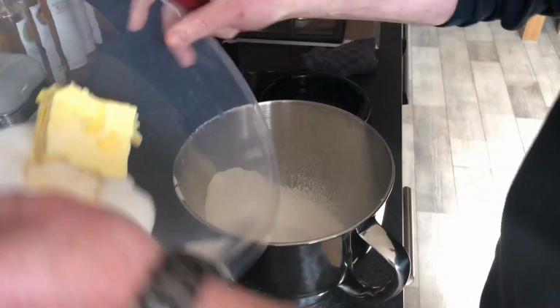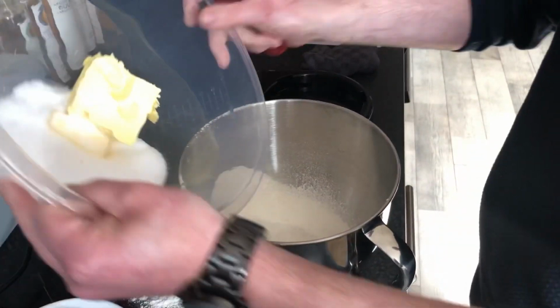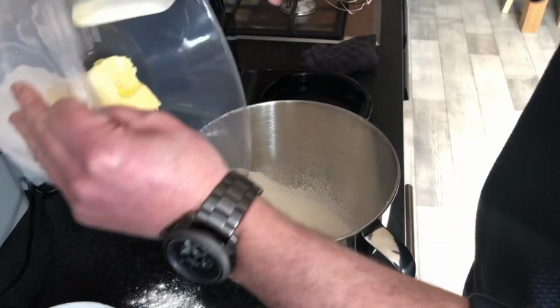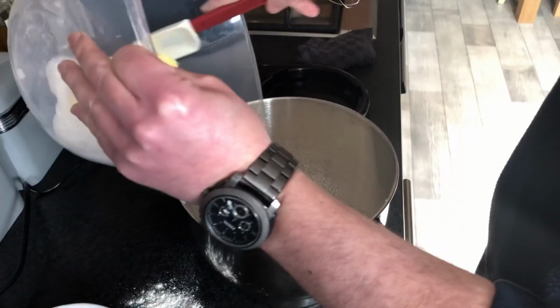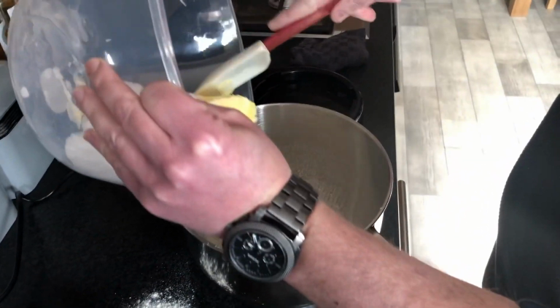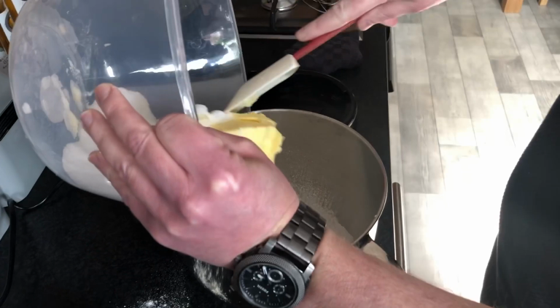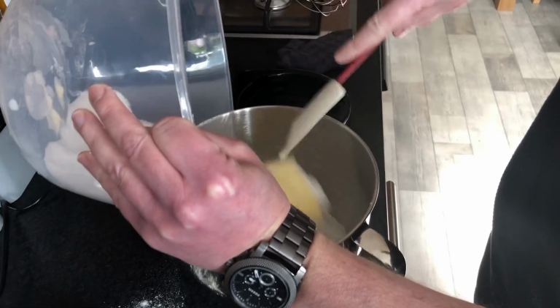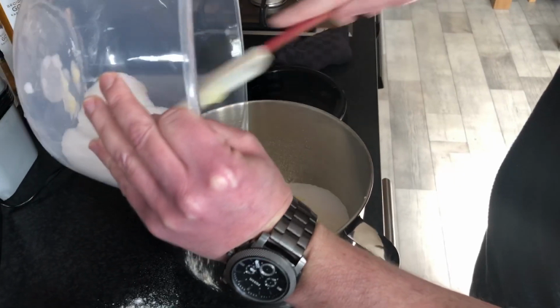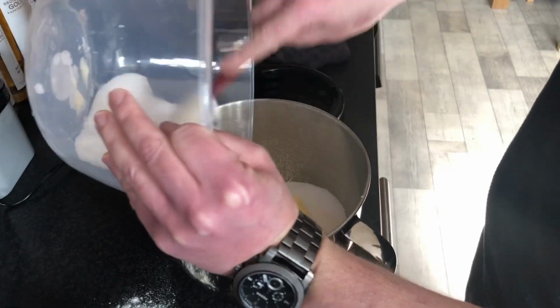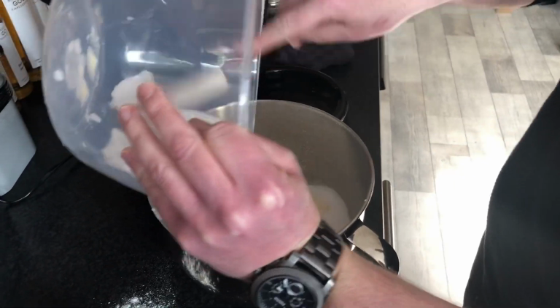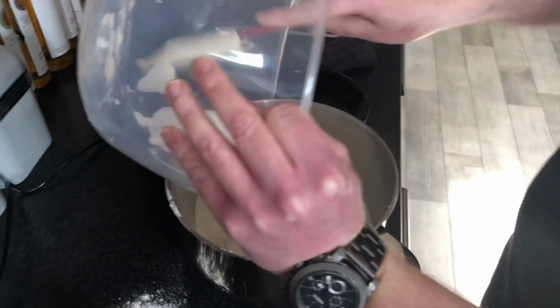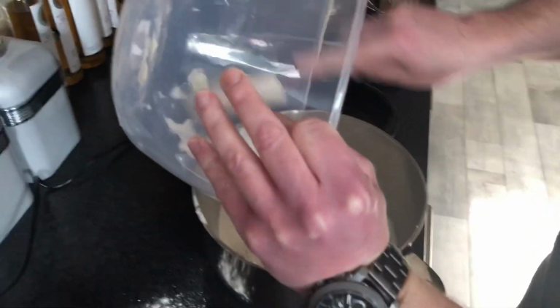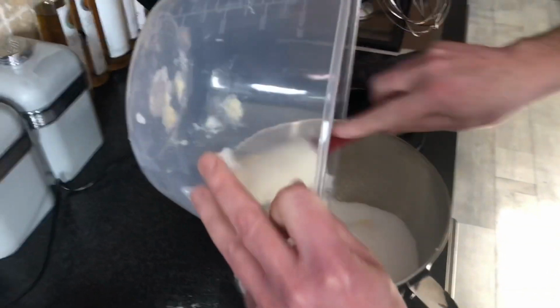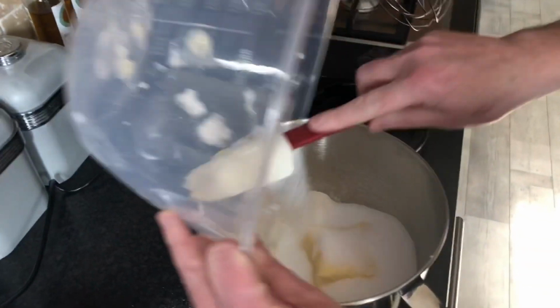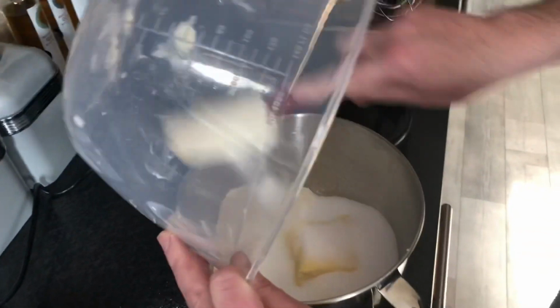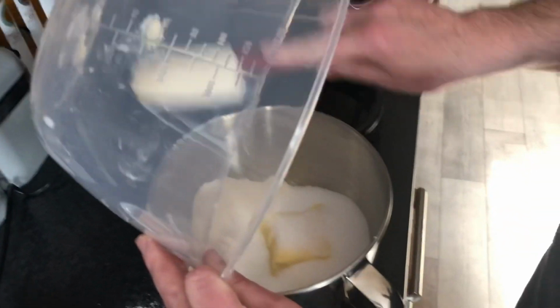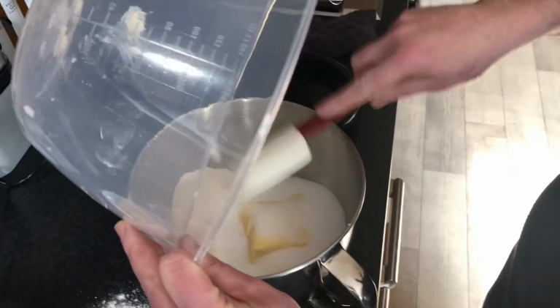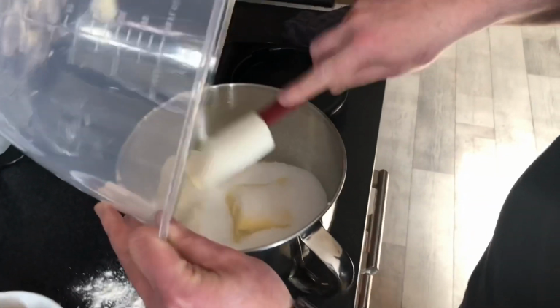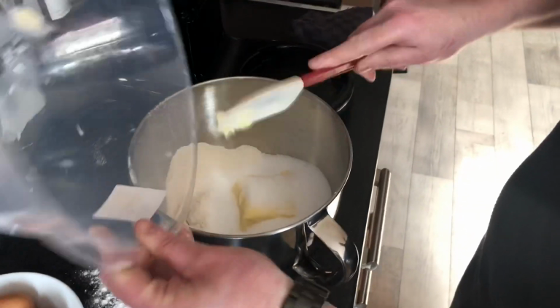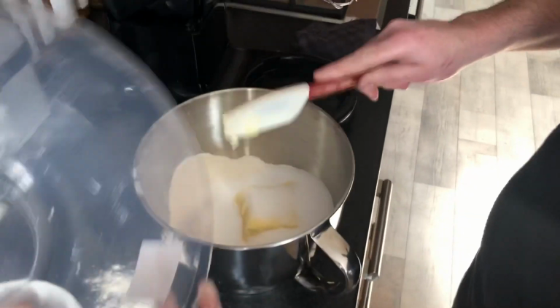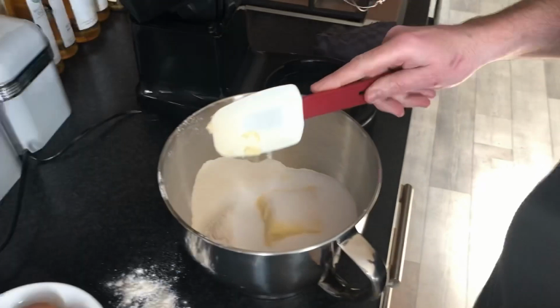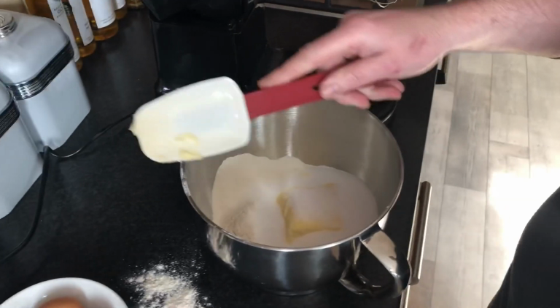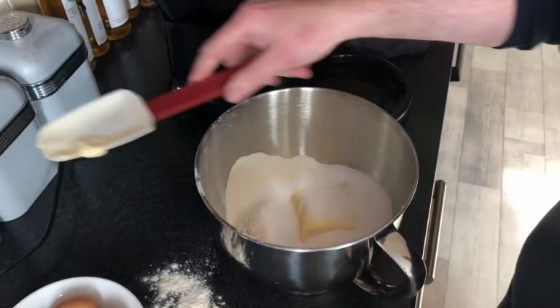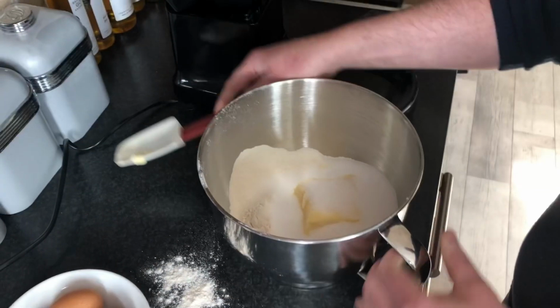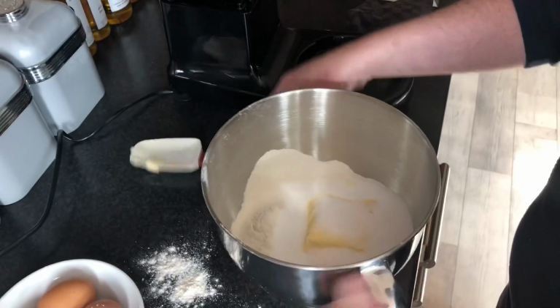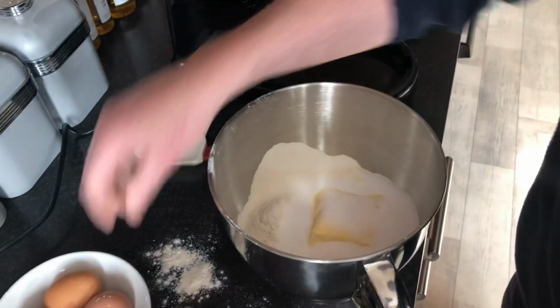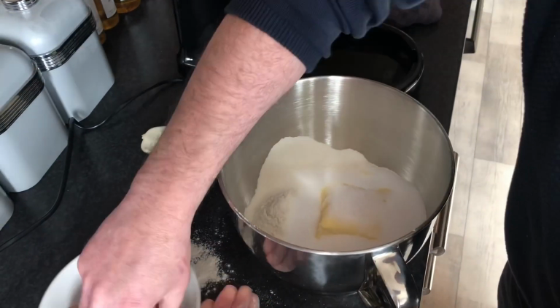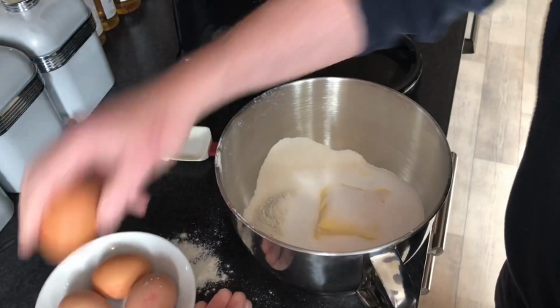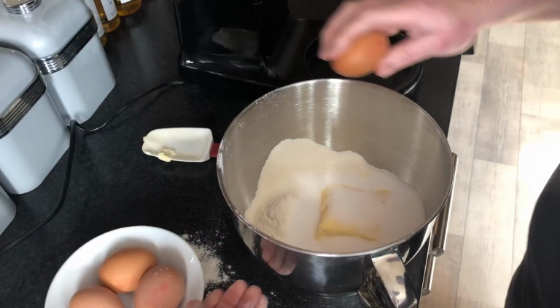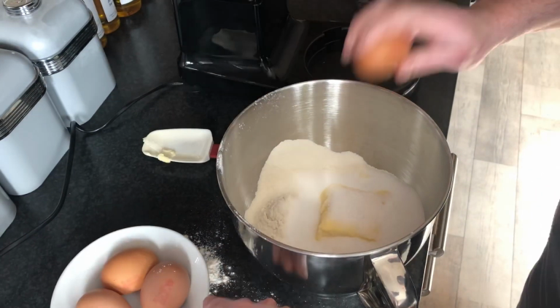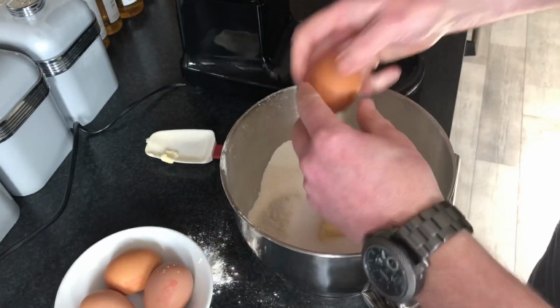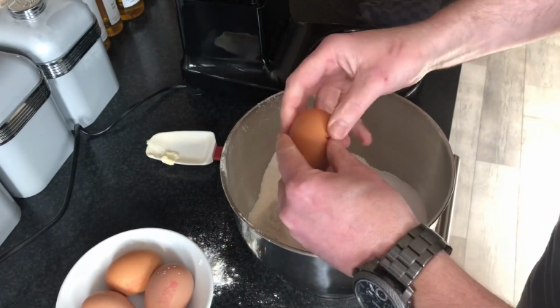We're going to add our butter and our sugar. This is an all-in-one mix. We're going to crack on our eggs.